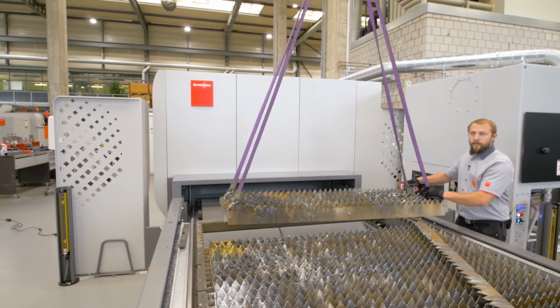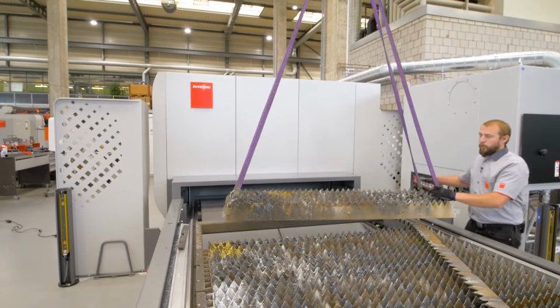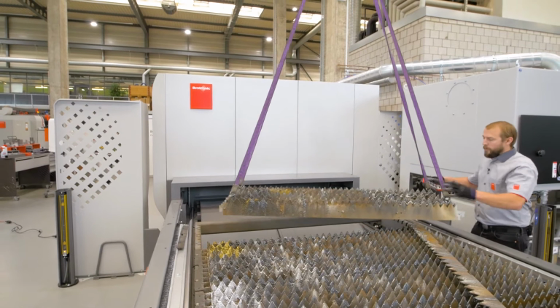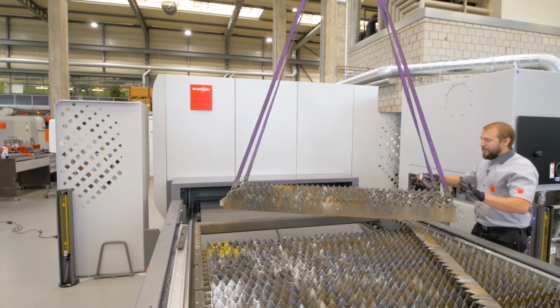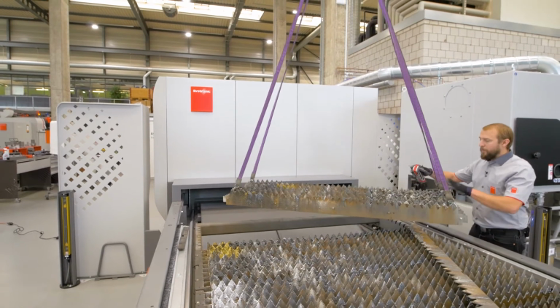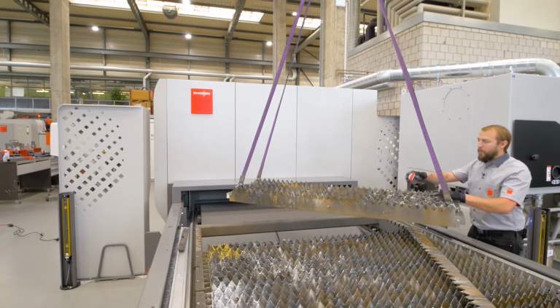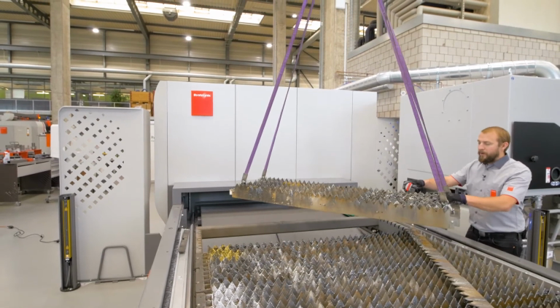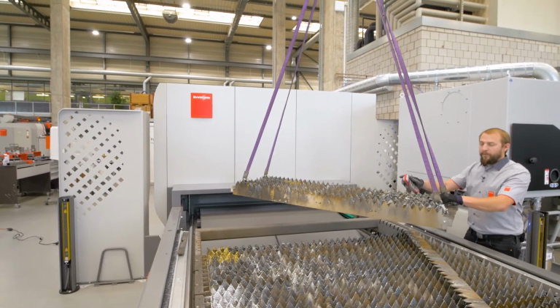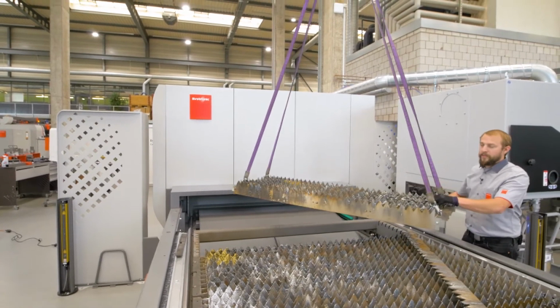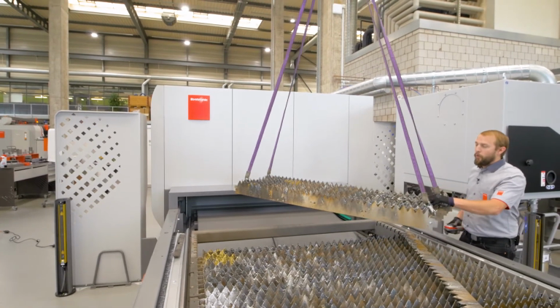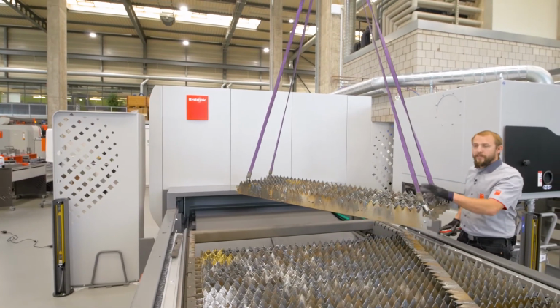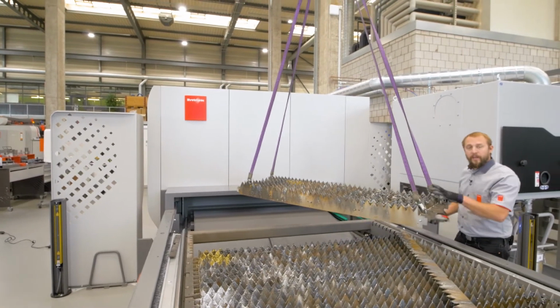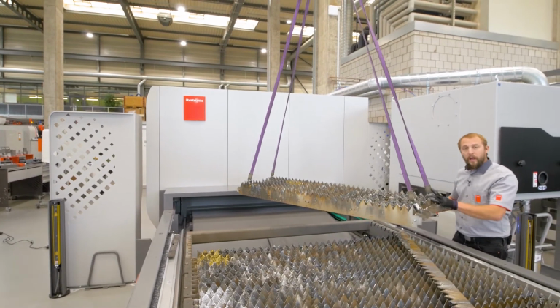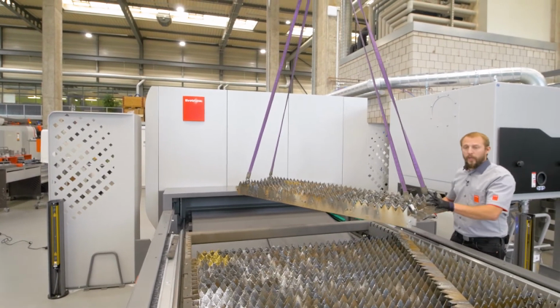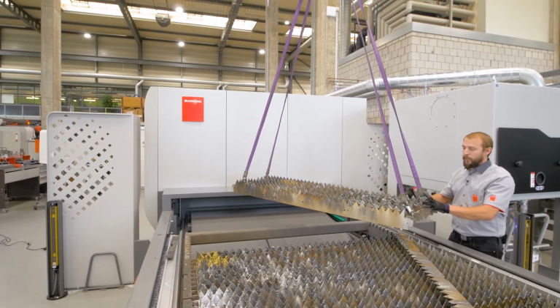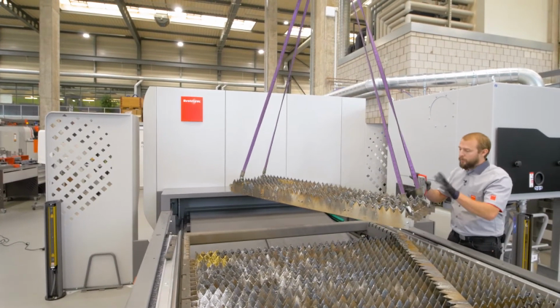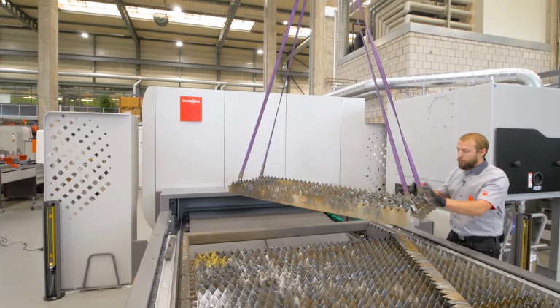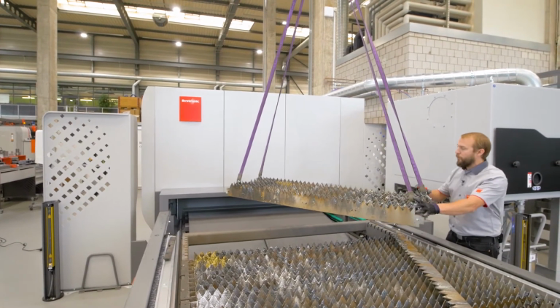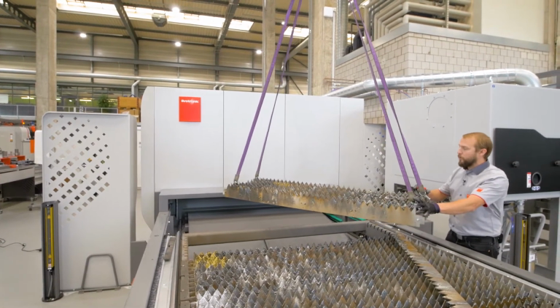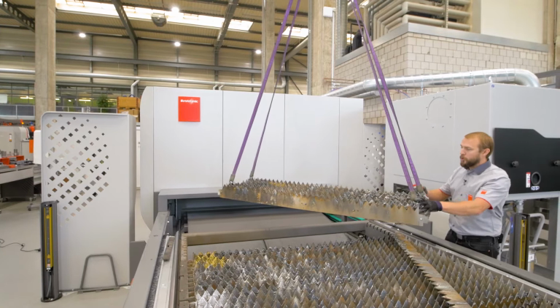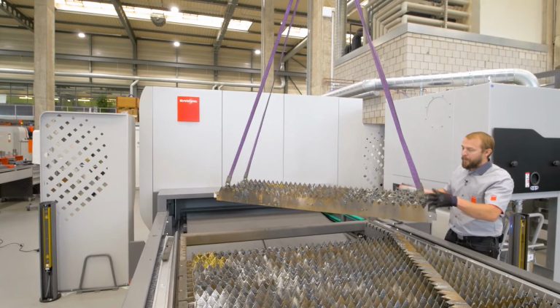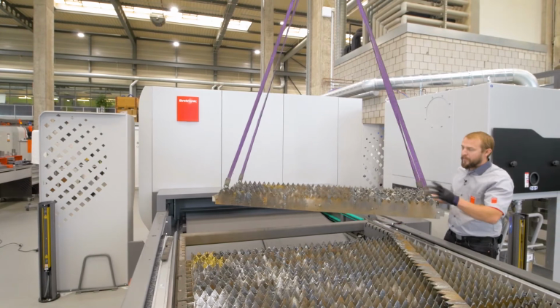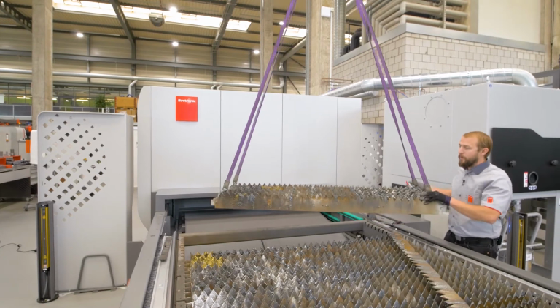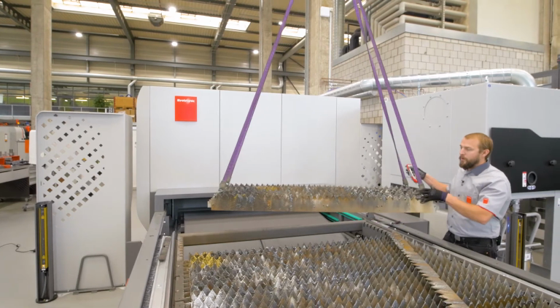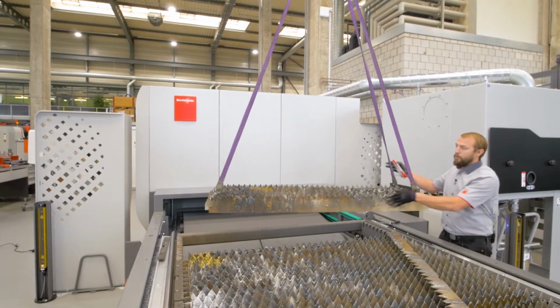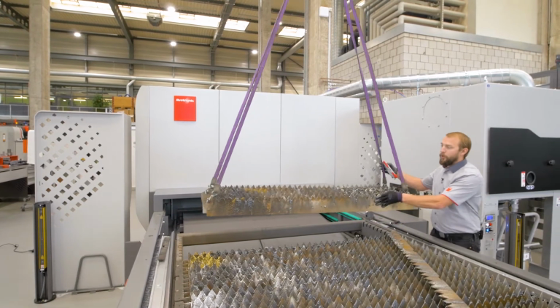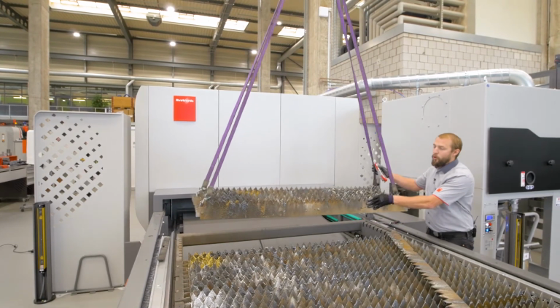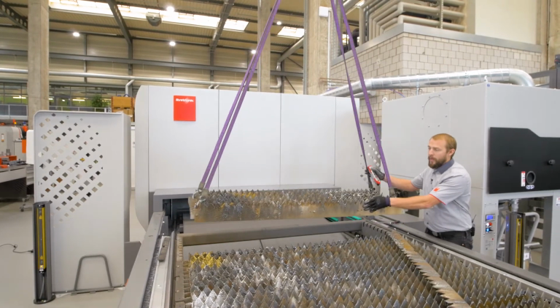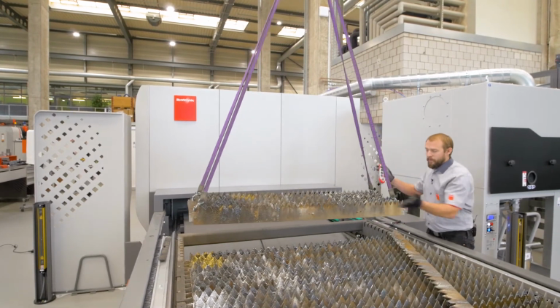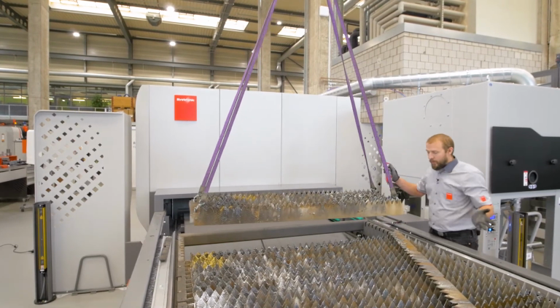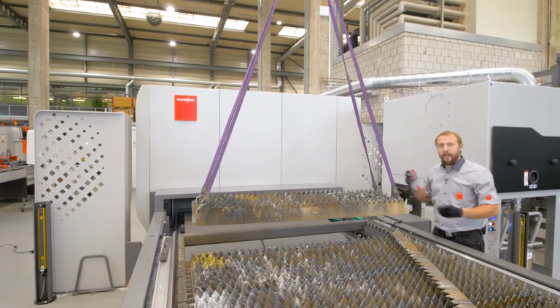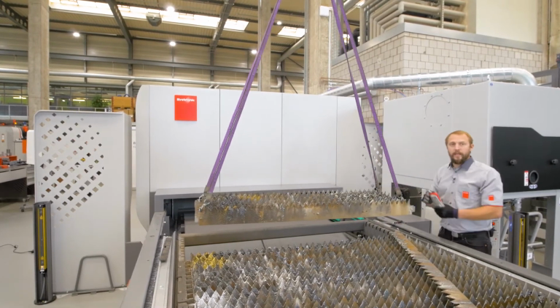Those elements can be prepared in advance, so we are saving time changing them. It's very fast — just replace them, put a new one in and that's it.